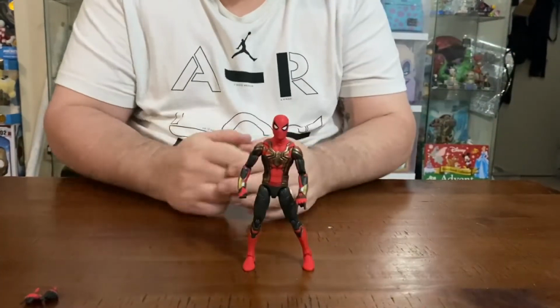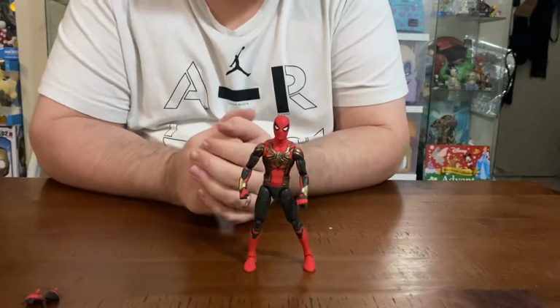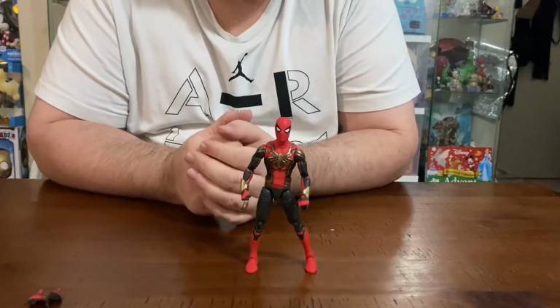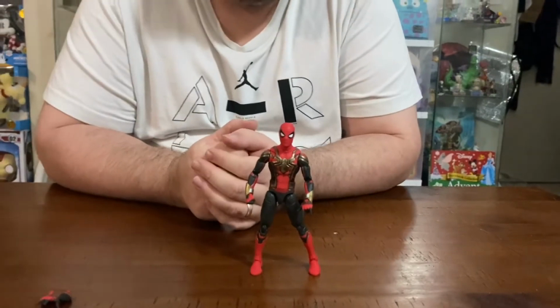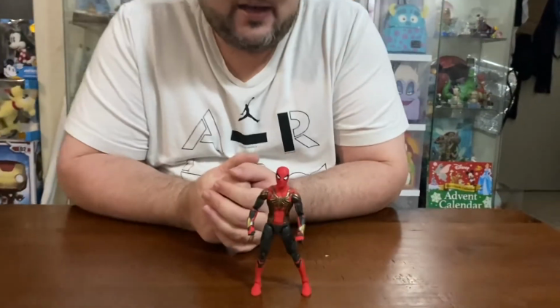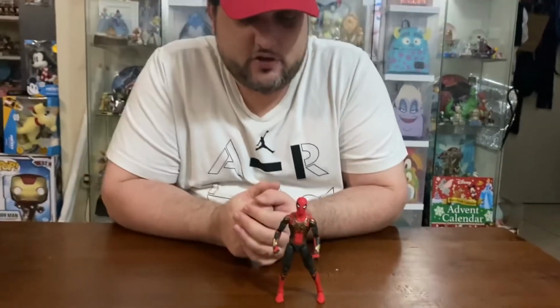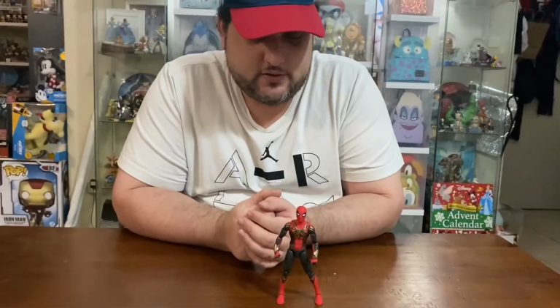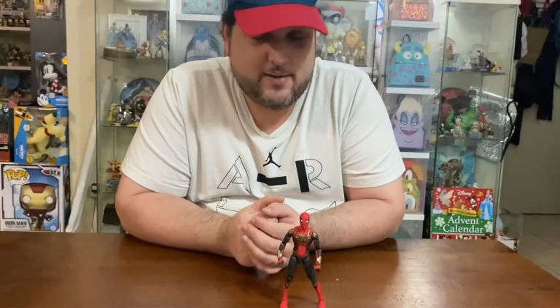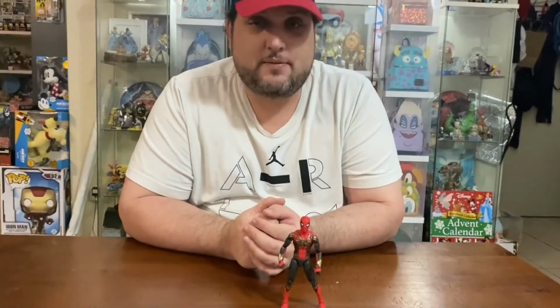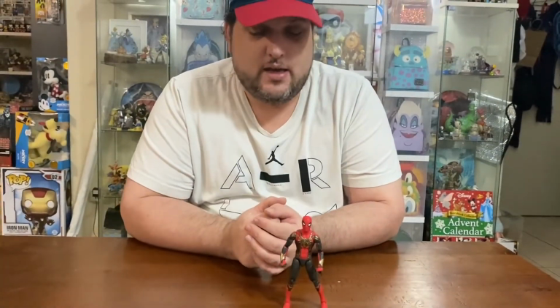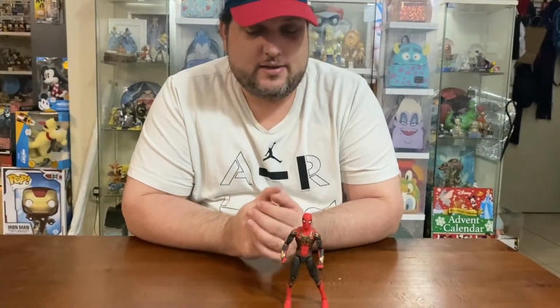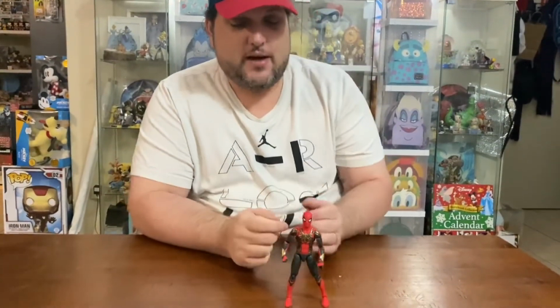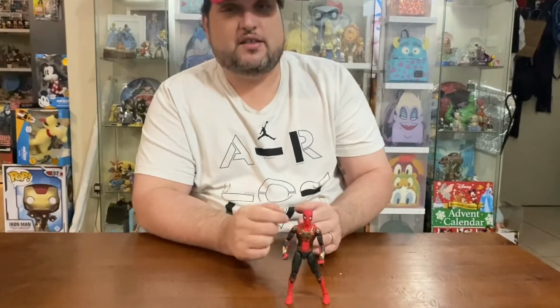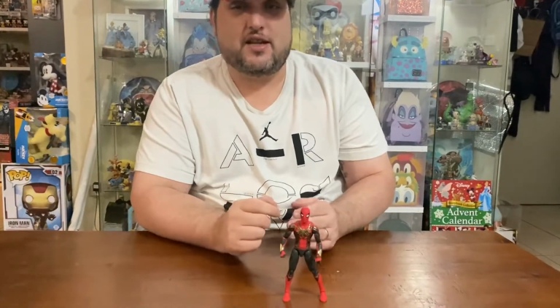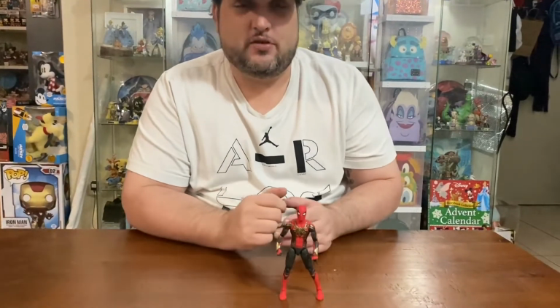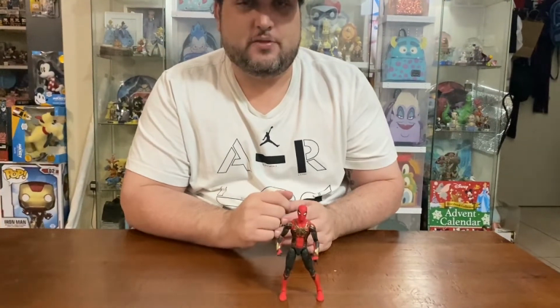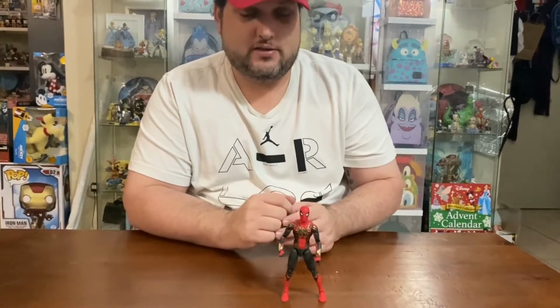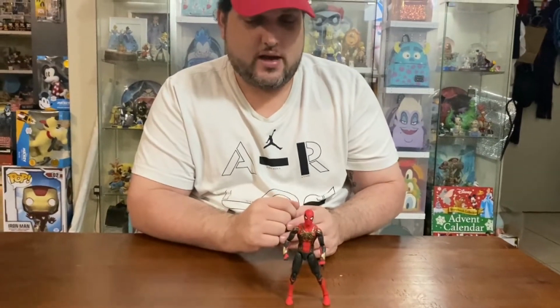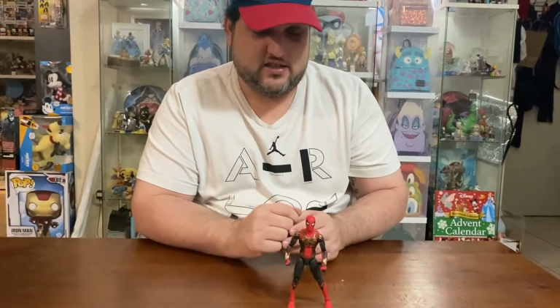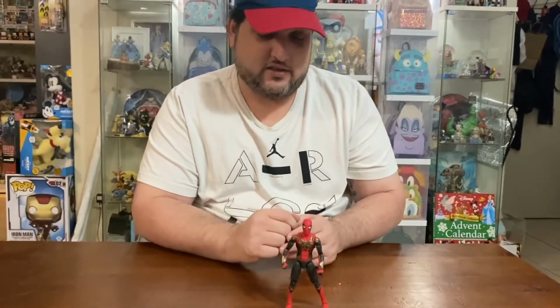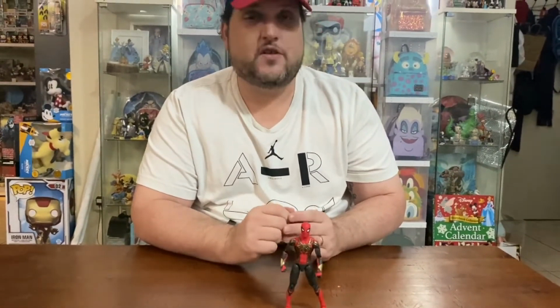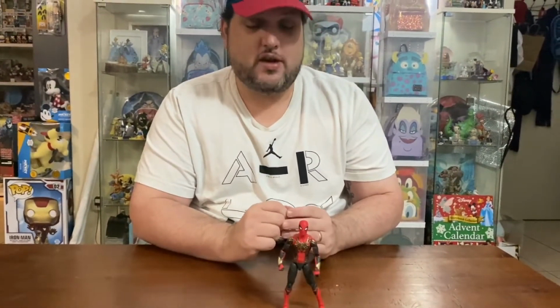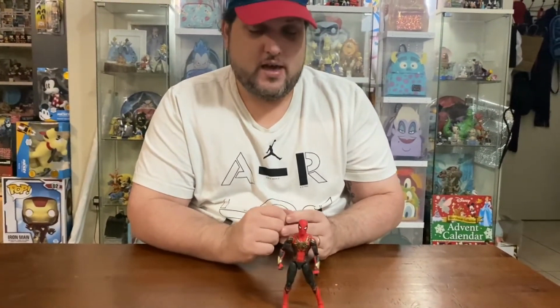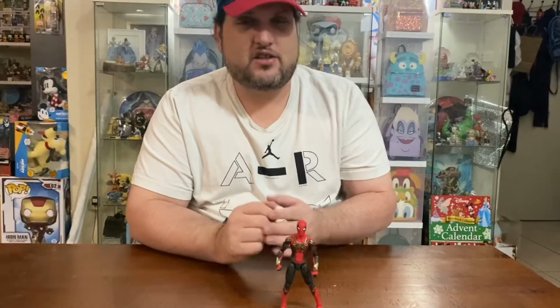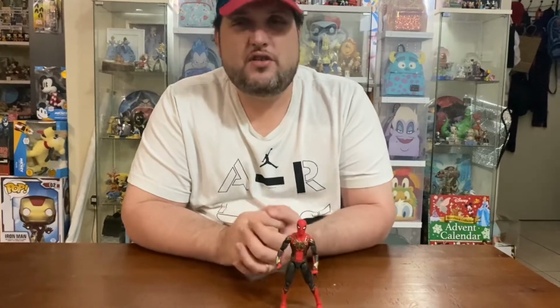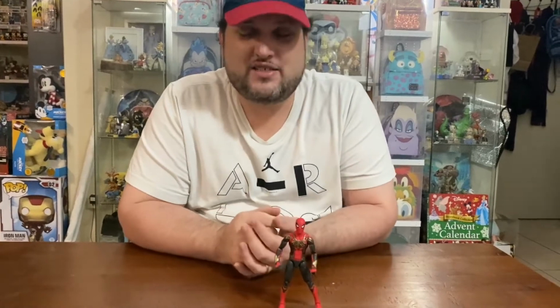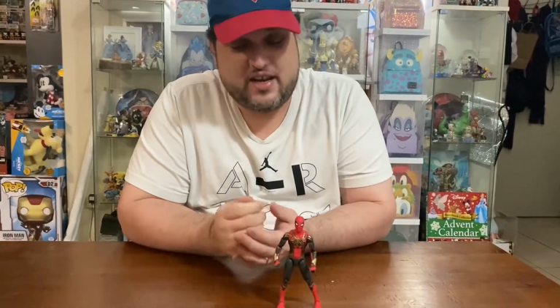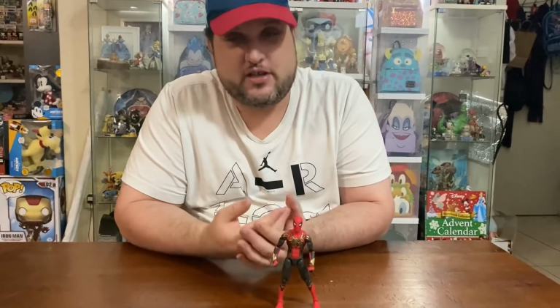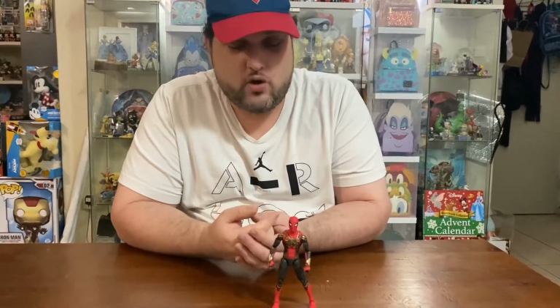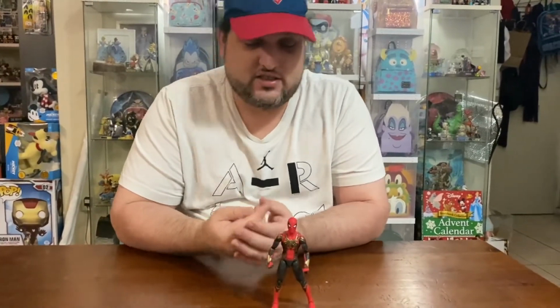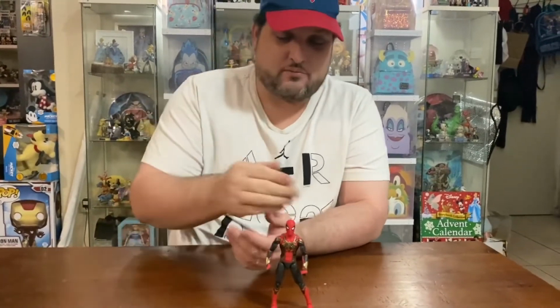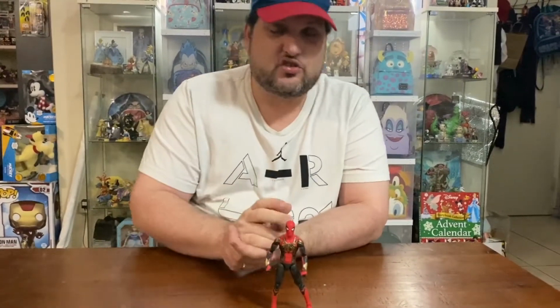Let's put his head straight — there we have him, he is beautiful. Now, this one doesn't come with a Build-A-Figure piece. He is actually the first figure in the wave, and I suppose he's the one that everybody would want because he's in the red and blue suit.